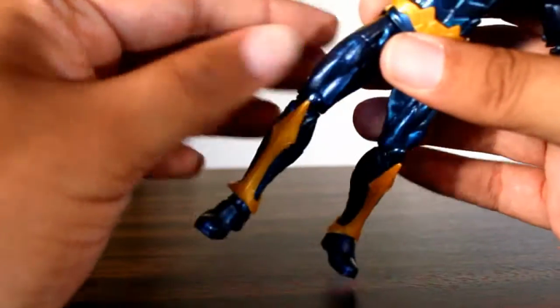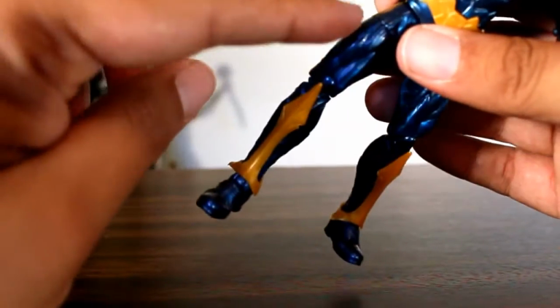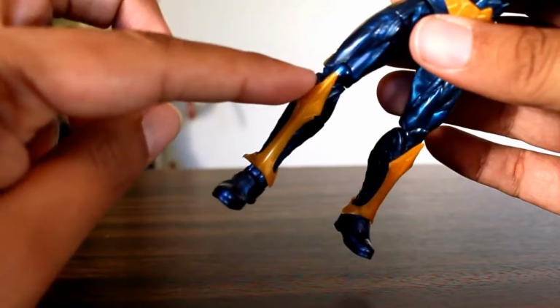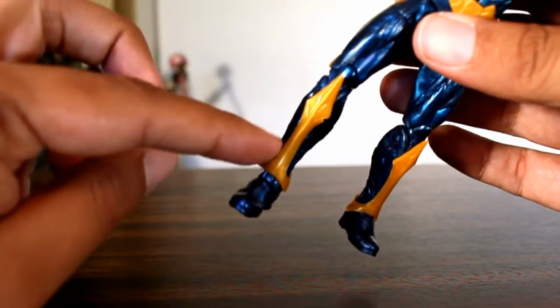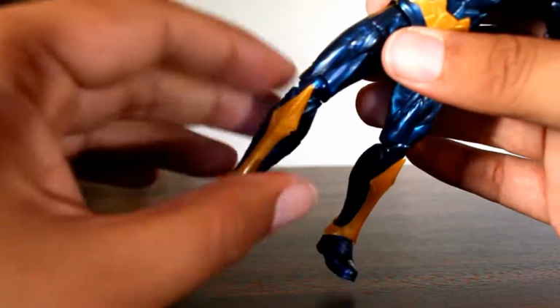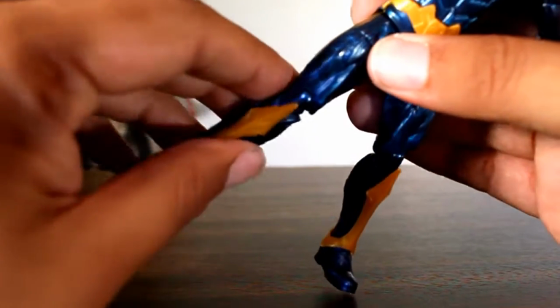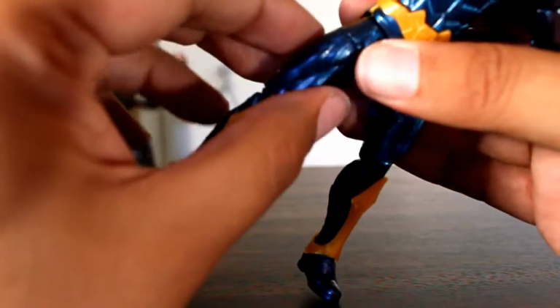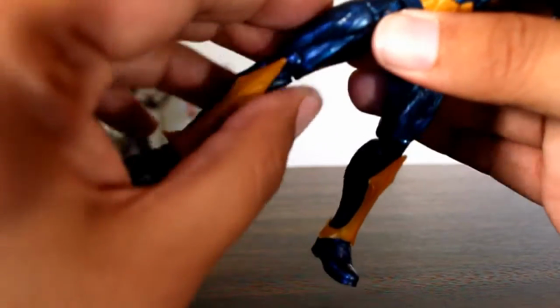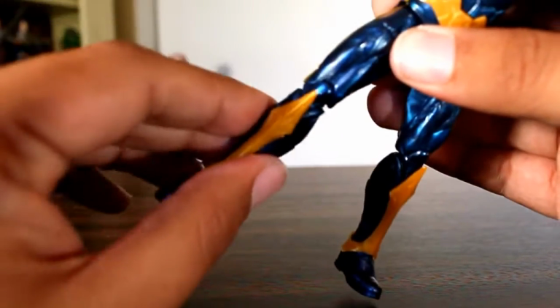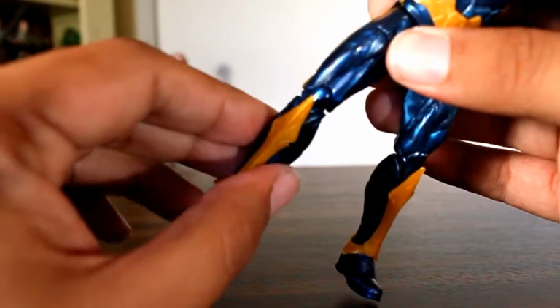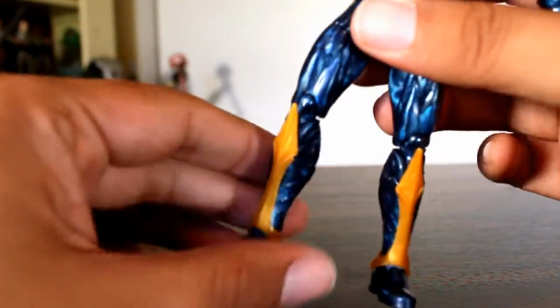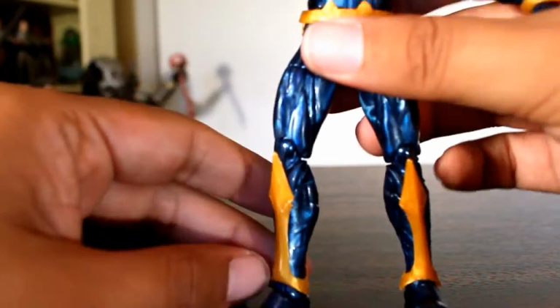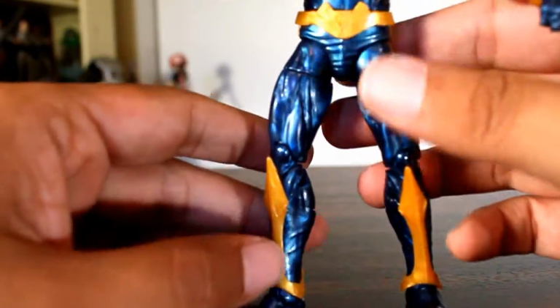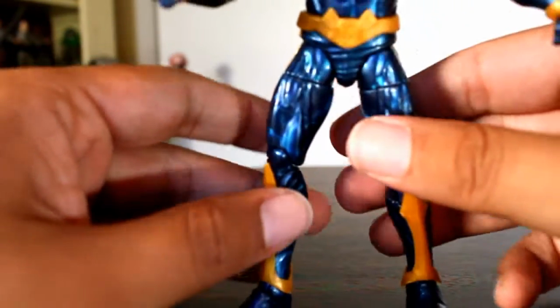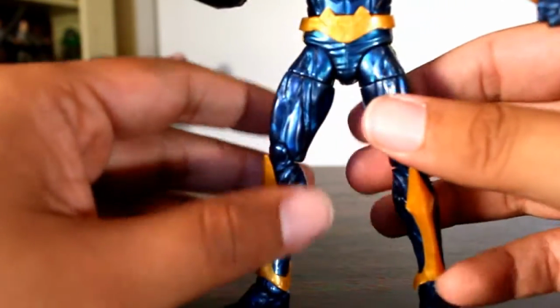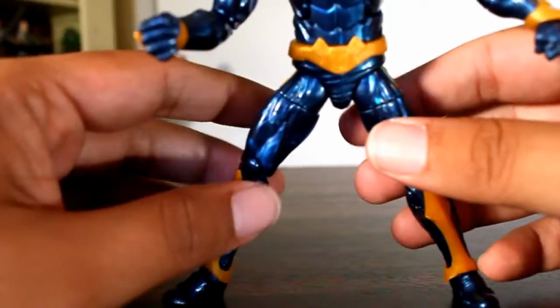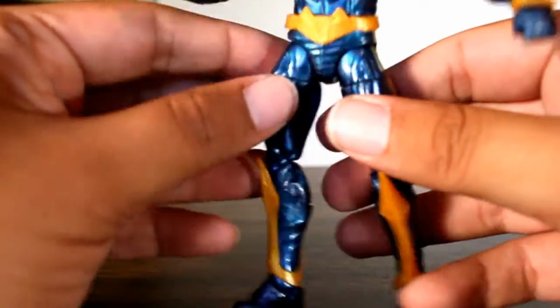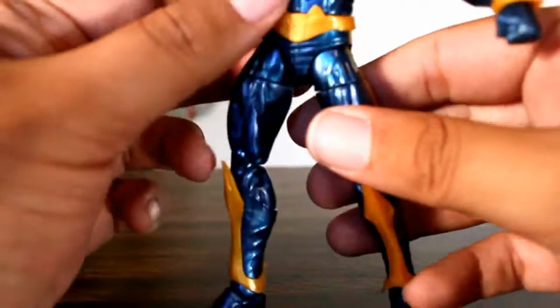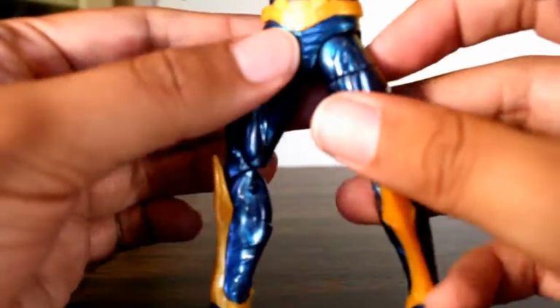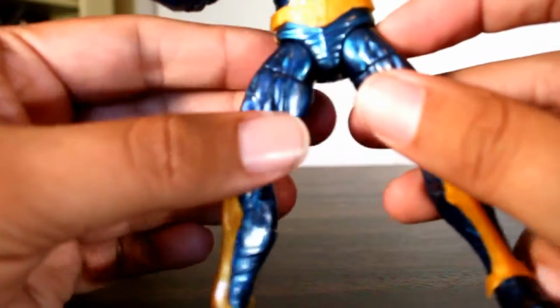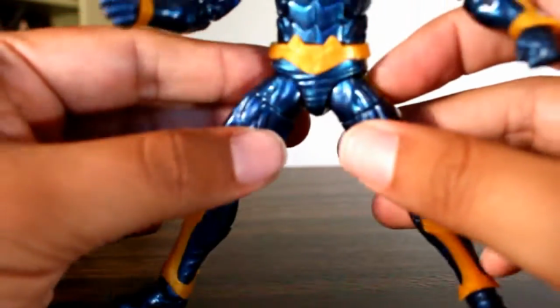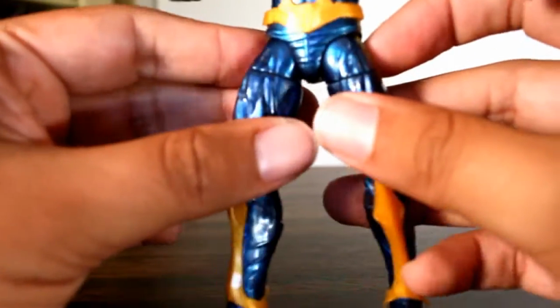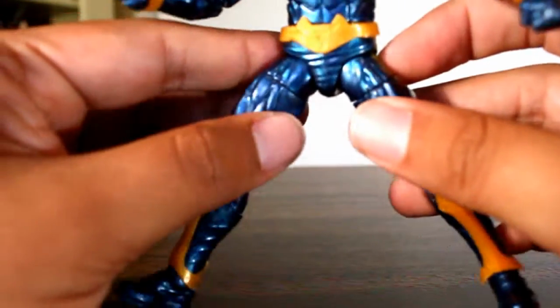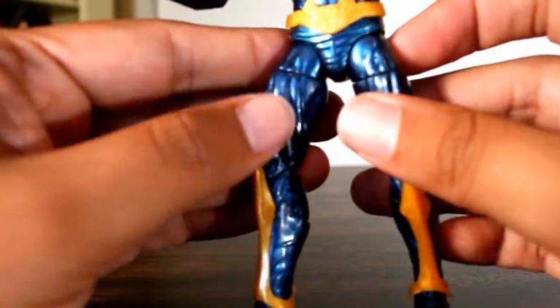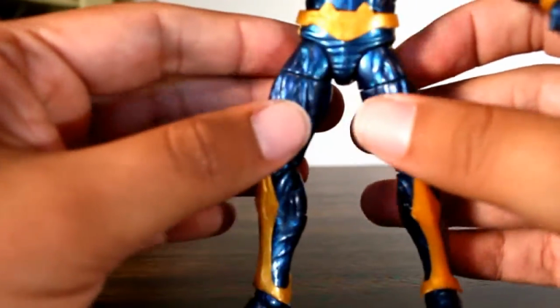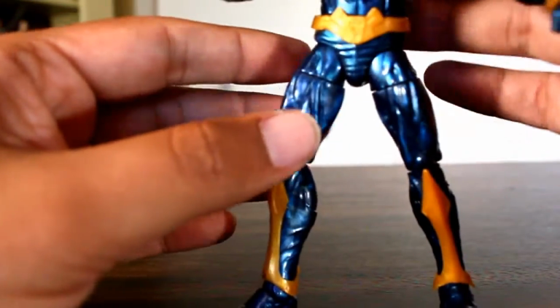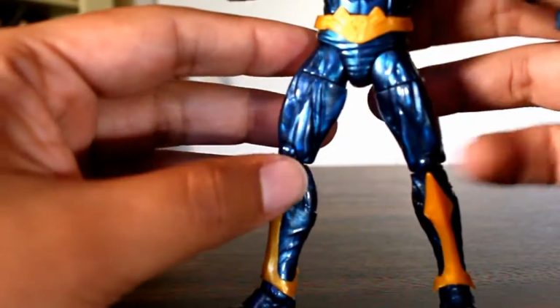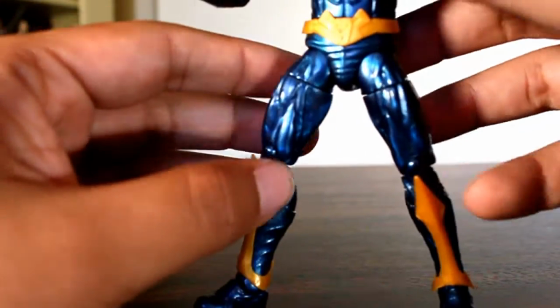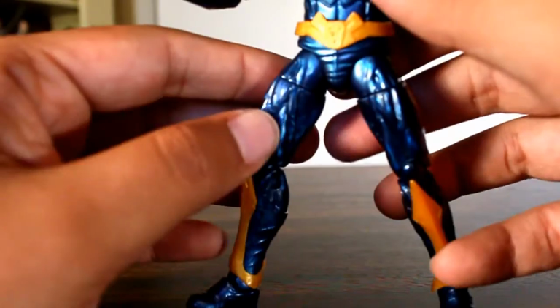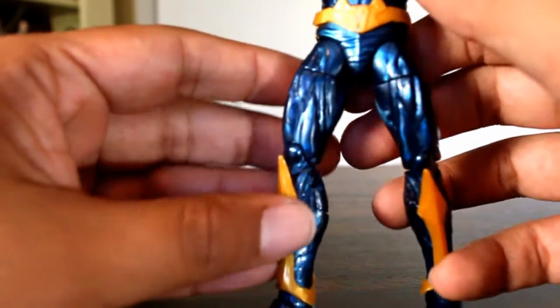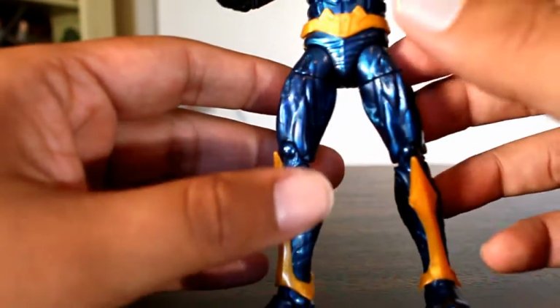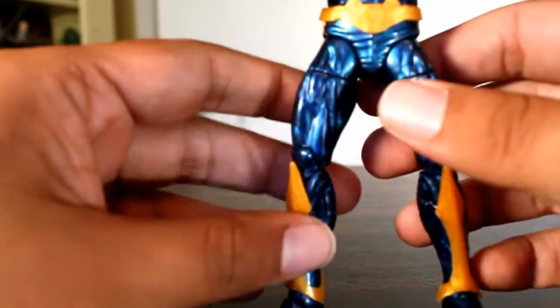But there is kind of a weird curve to his leg — I think it's because this is a slightly softer plastic. Speaking of soft plastic, the hinge on his little hip ball joints are really loose. It's kind of becoming slightly problematic for me.